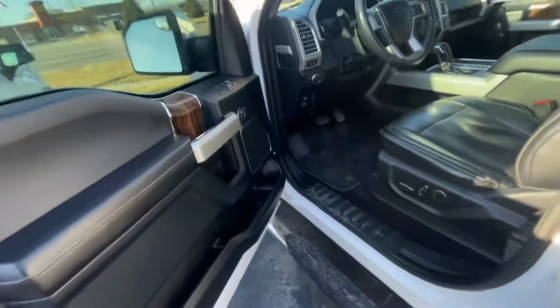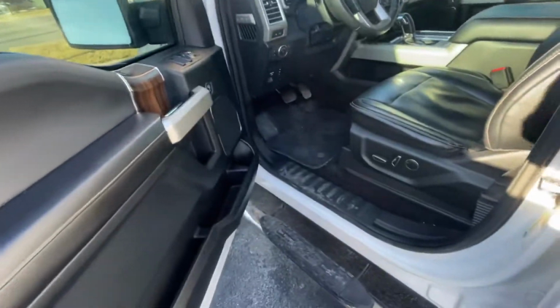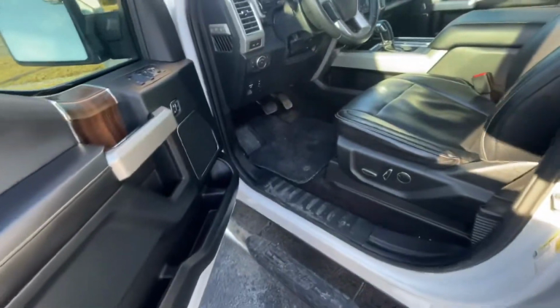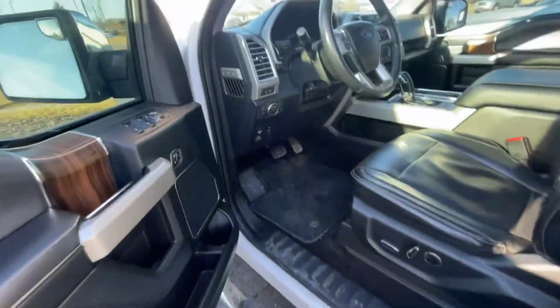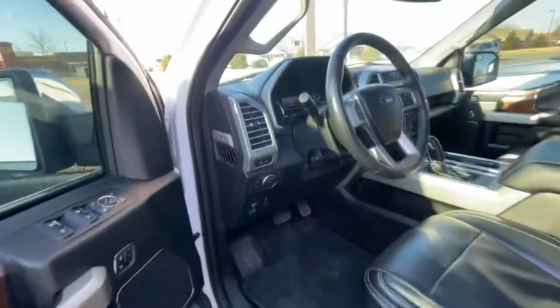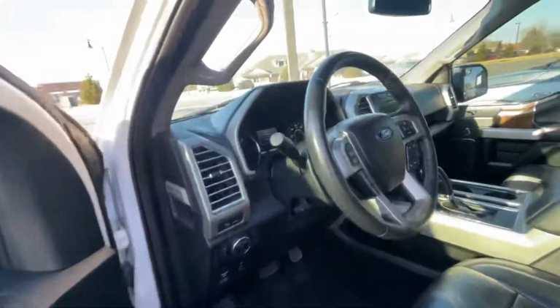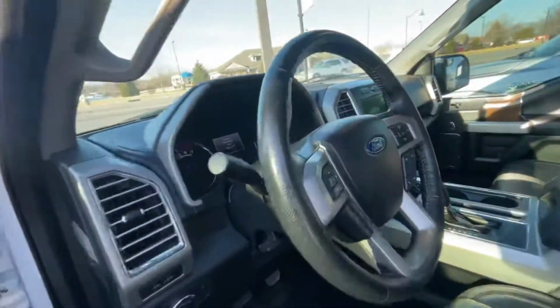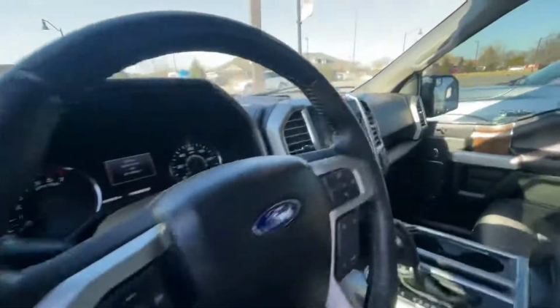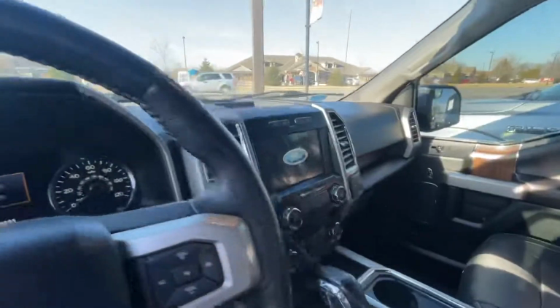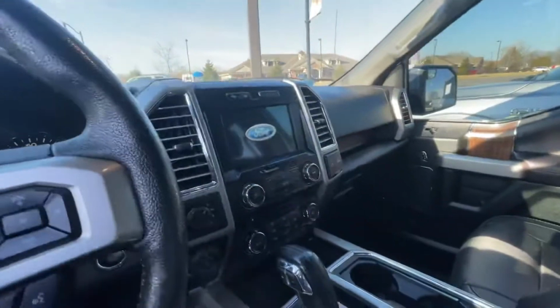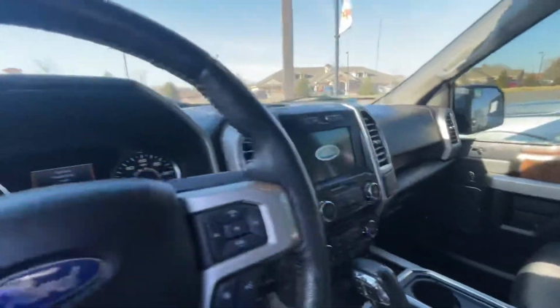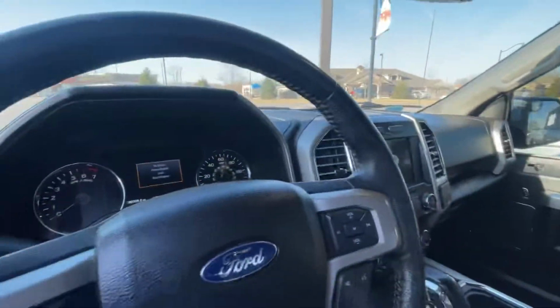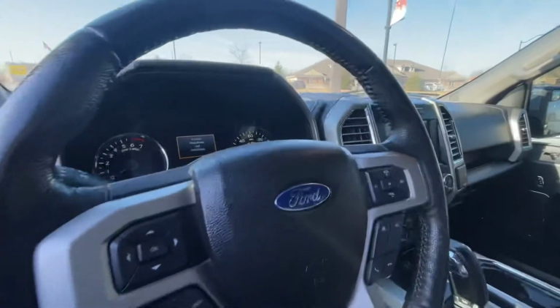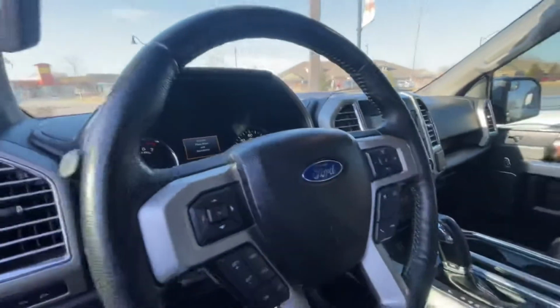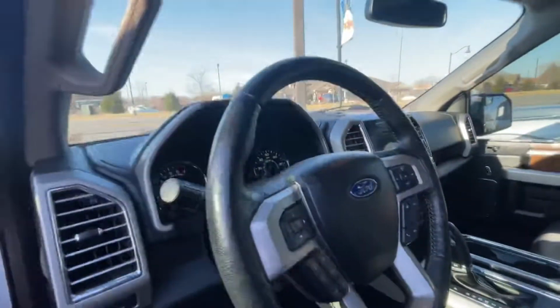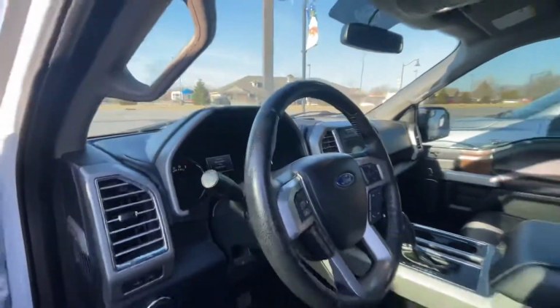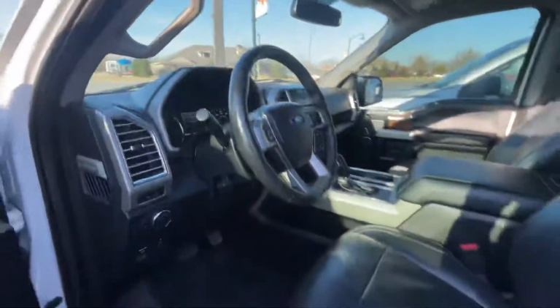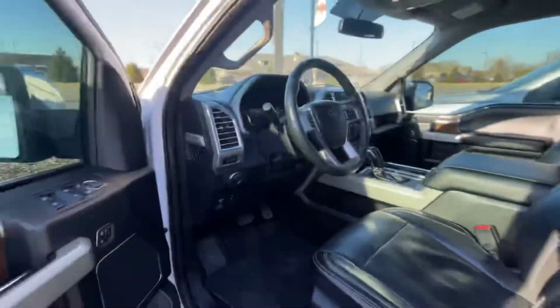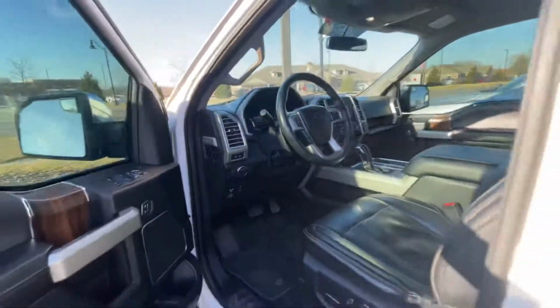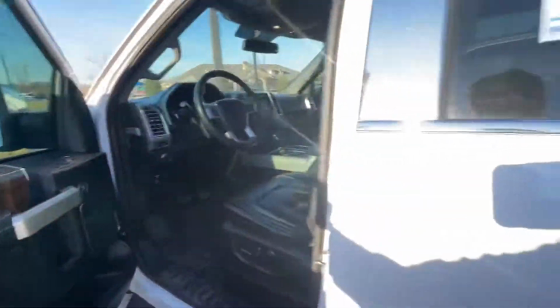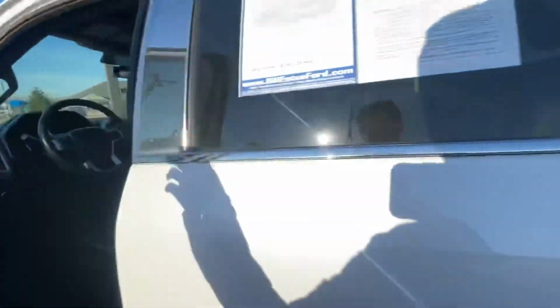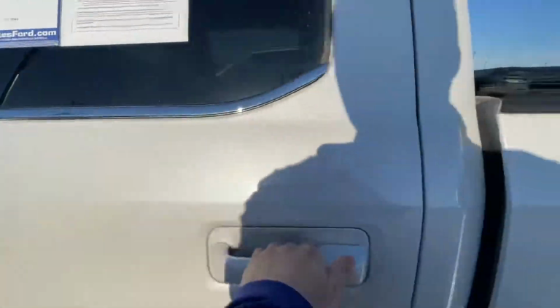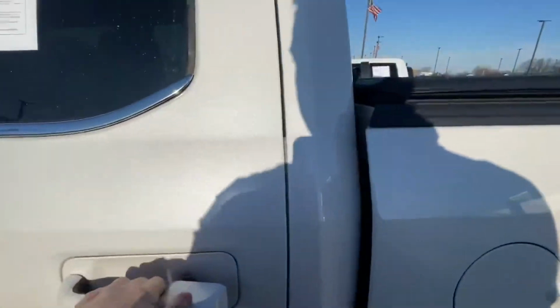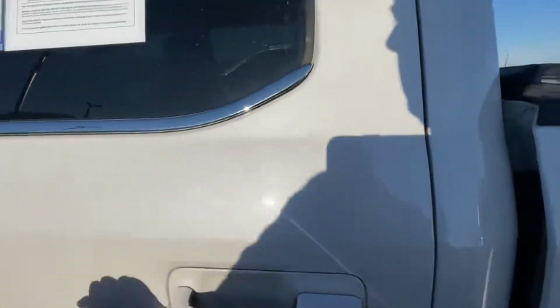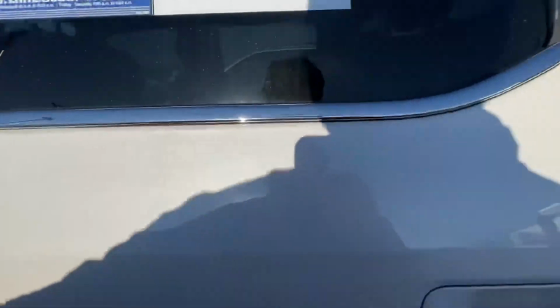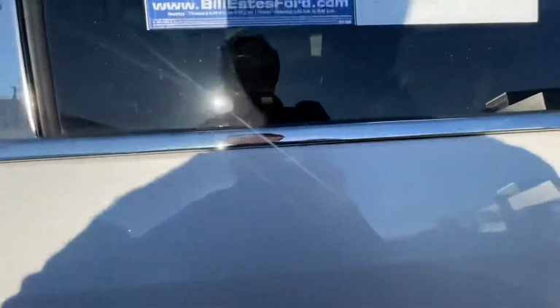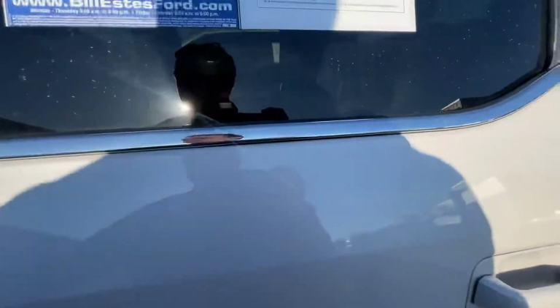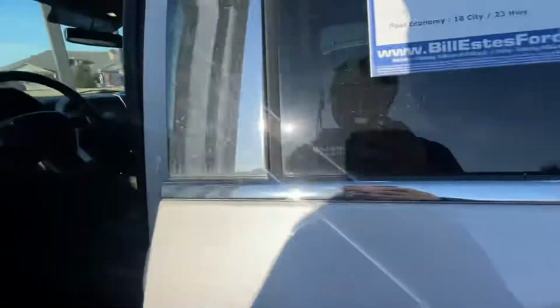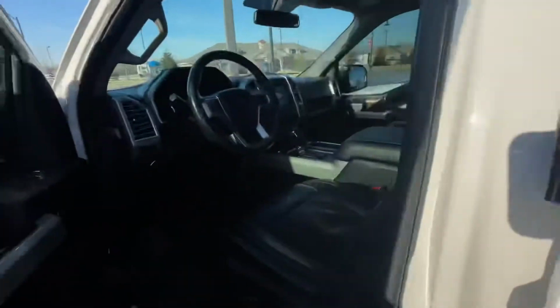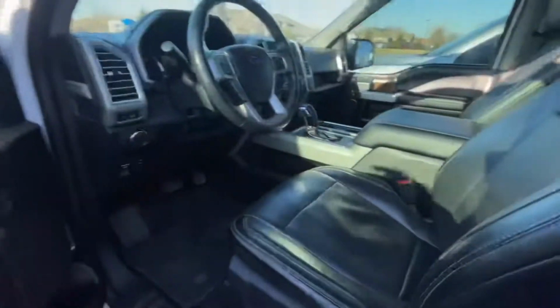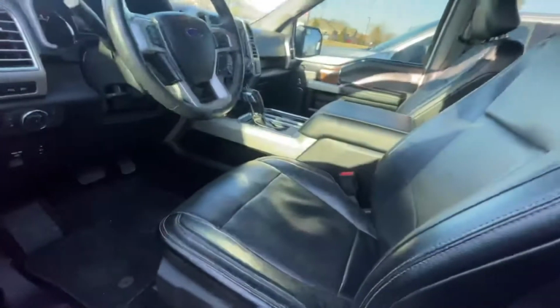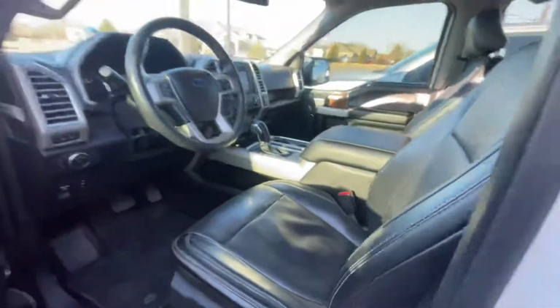This has a black leather interior, 8-inch screen, heated and cooled seats, nice and clean. Would help if I unlocked the rest of the vehicle, wouldn't it?